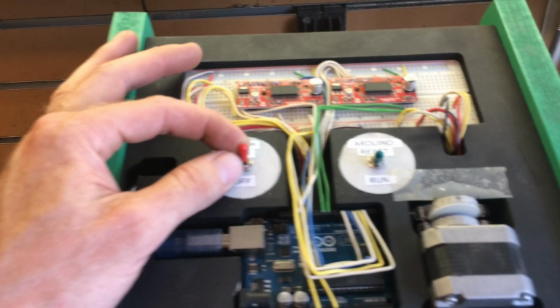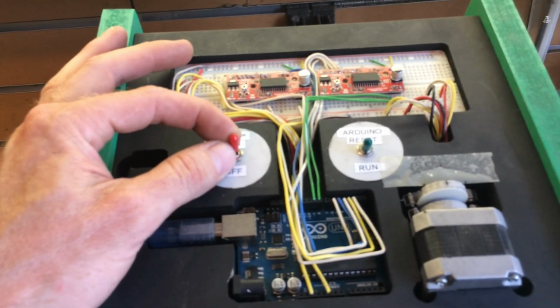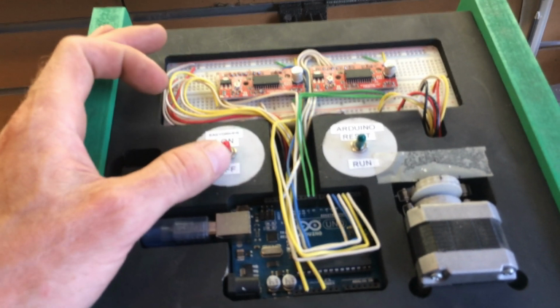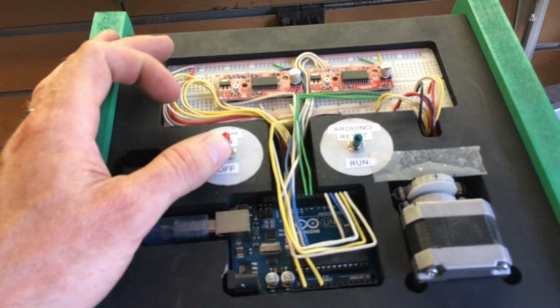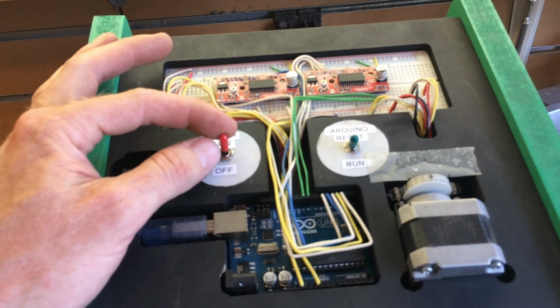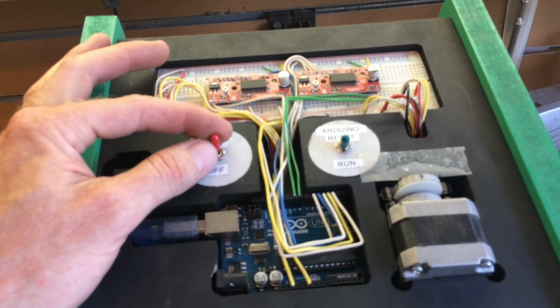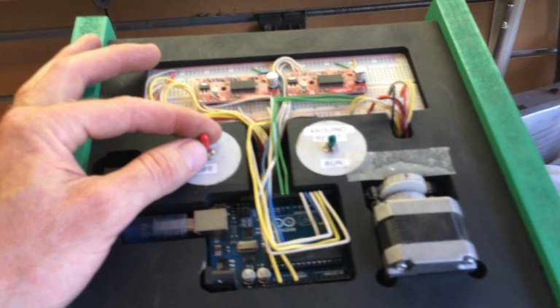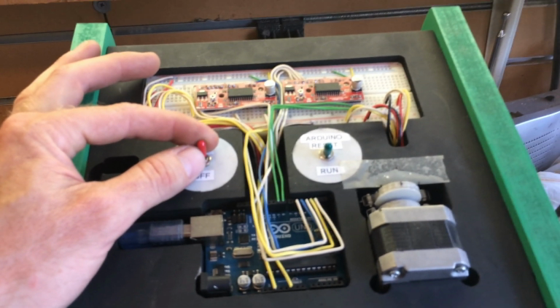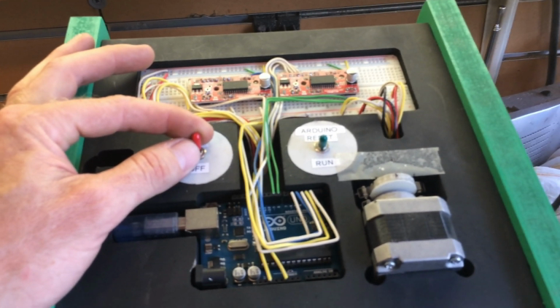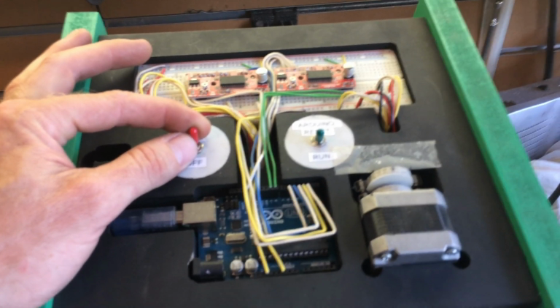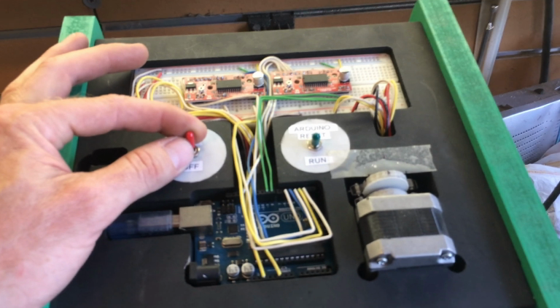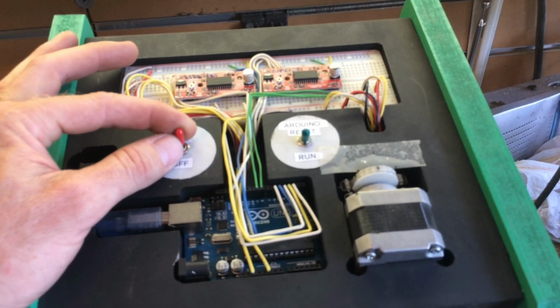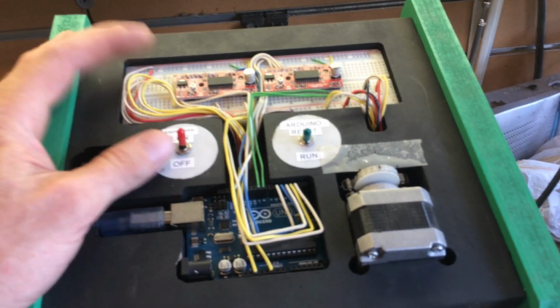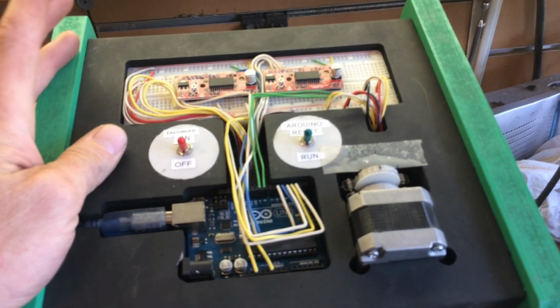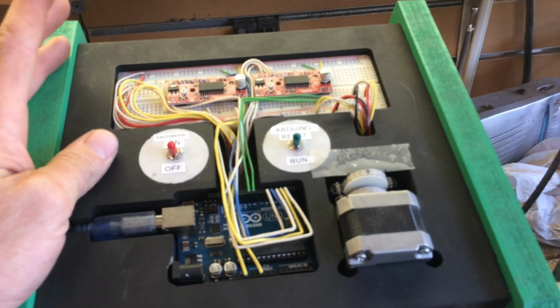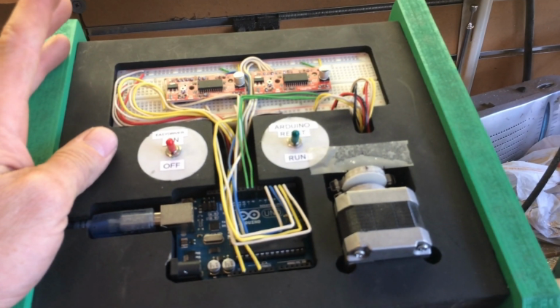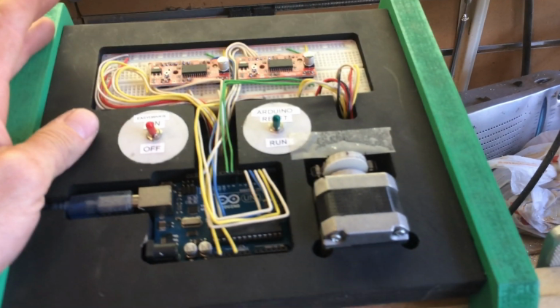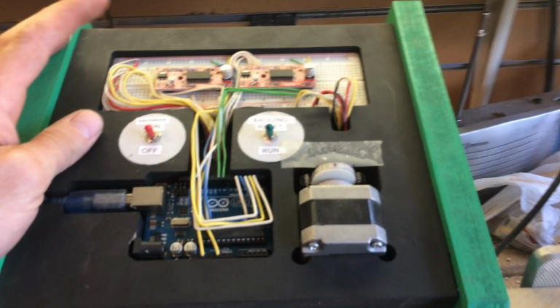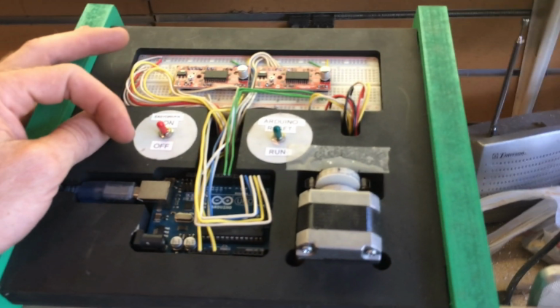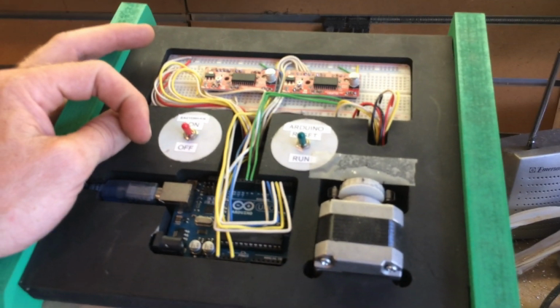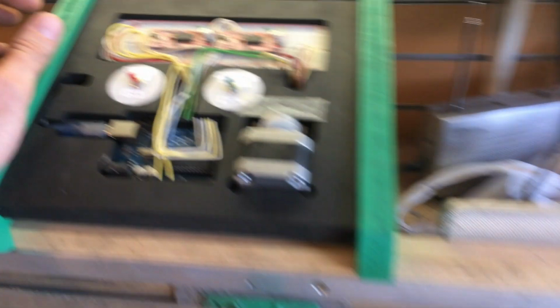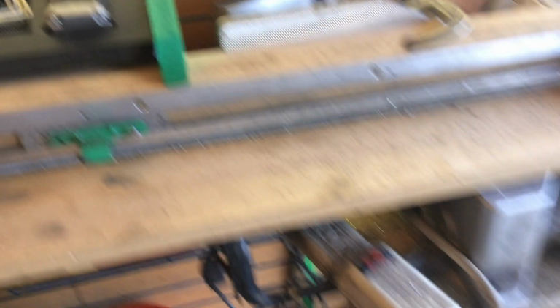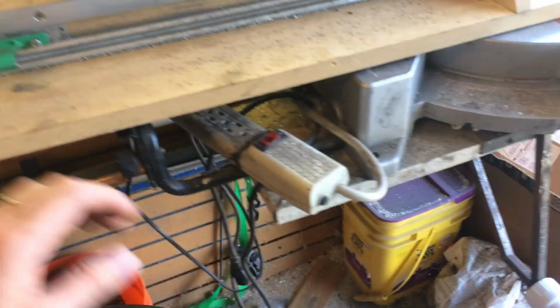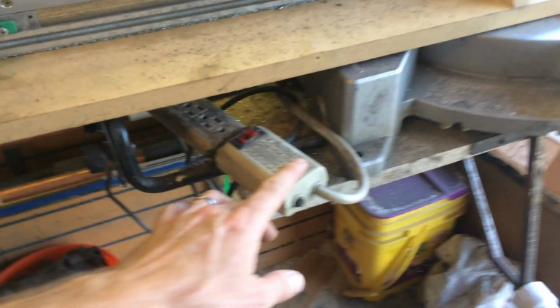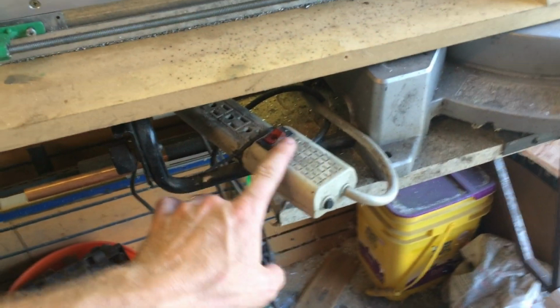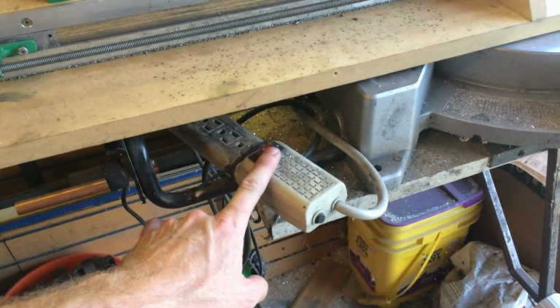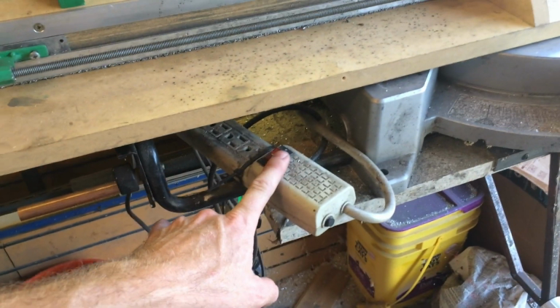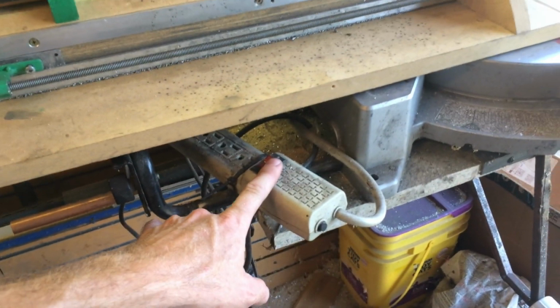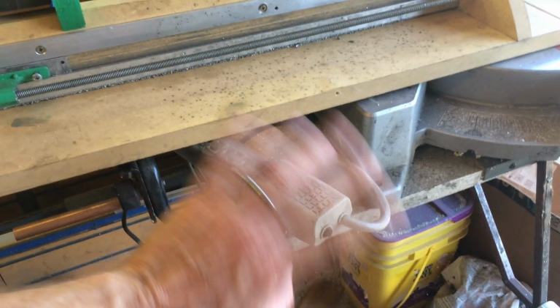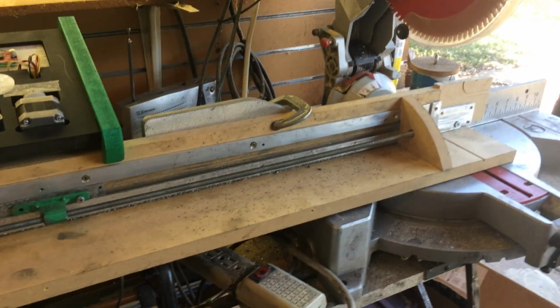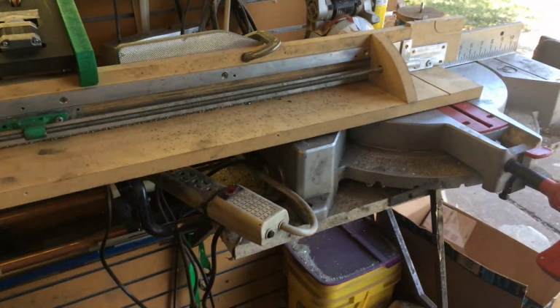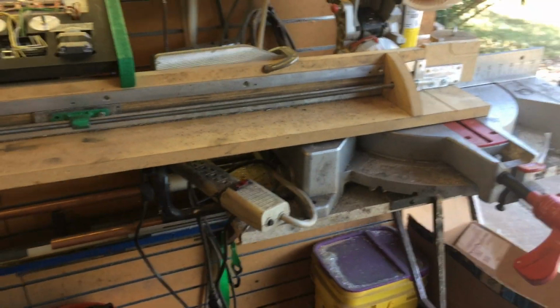This cuts power to the motors so if something happens I can just shut the motors off quickly, and I also have my kill switch here which will kill everything including the saw.